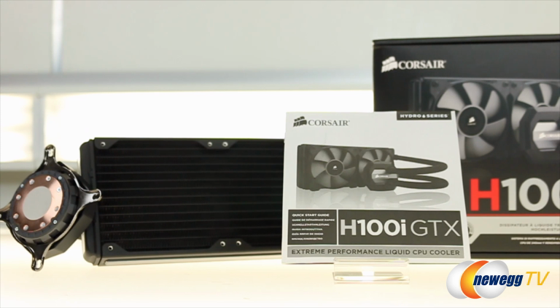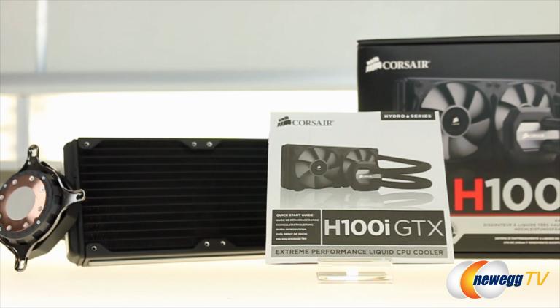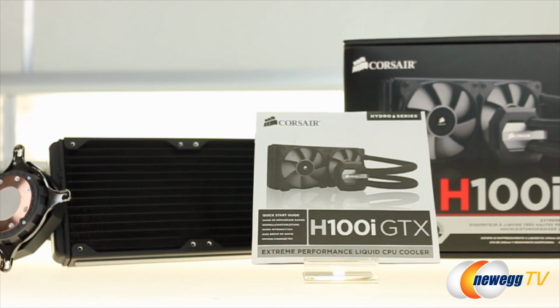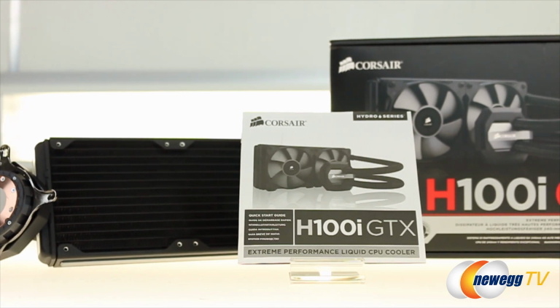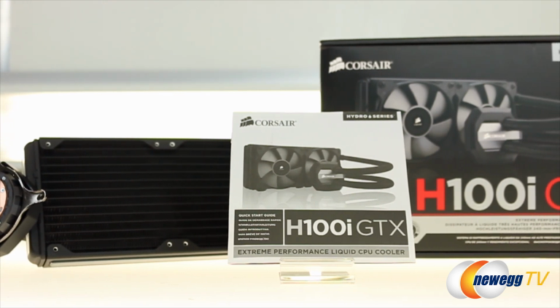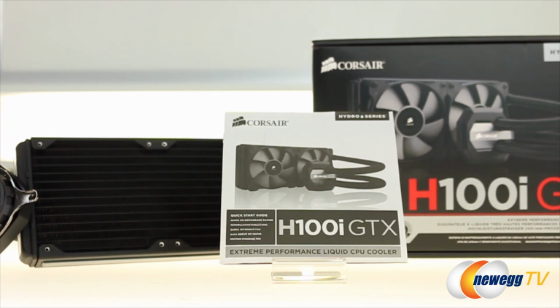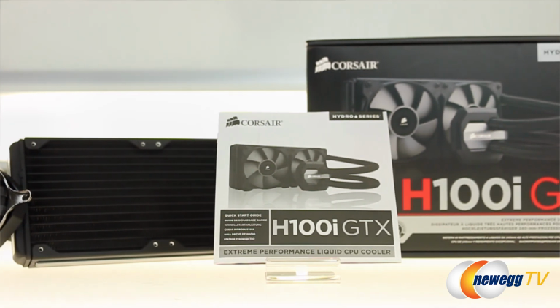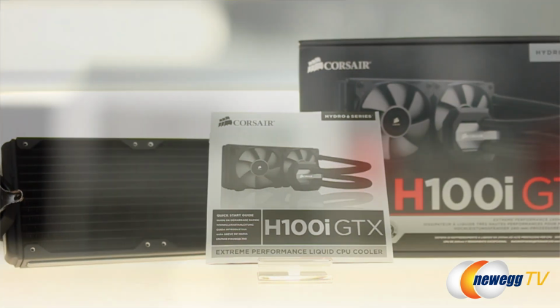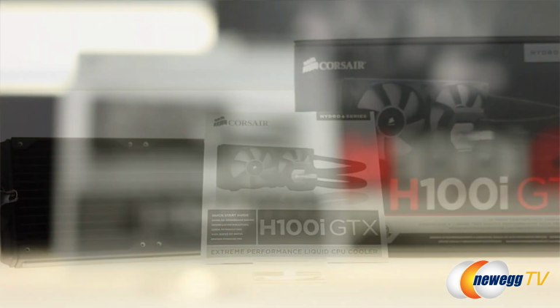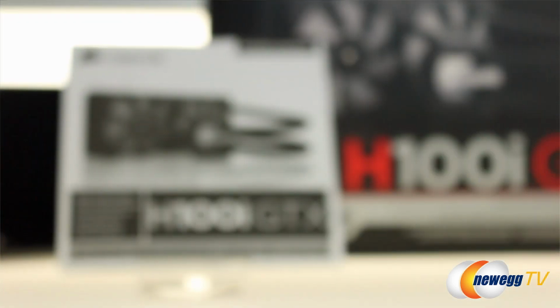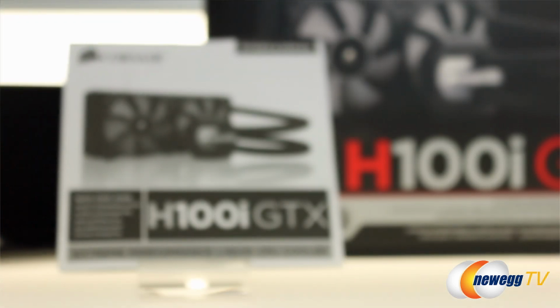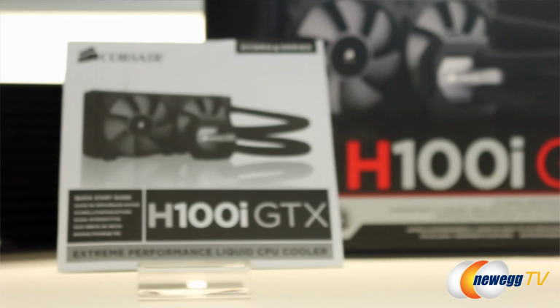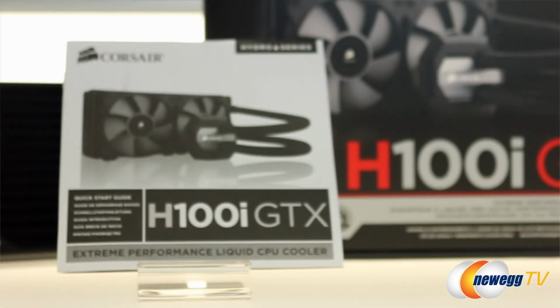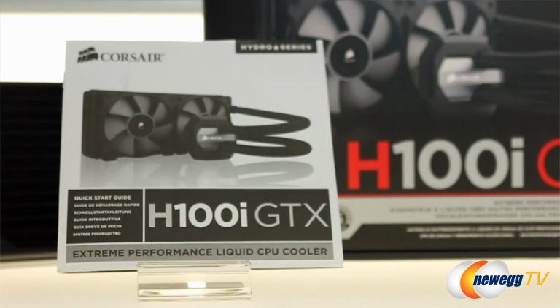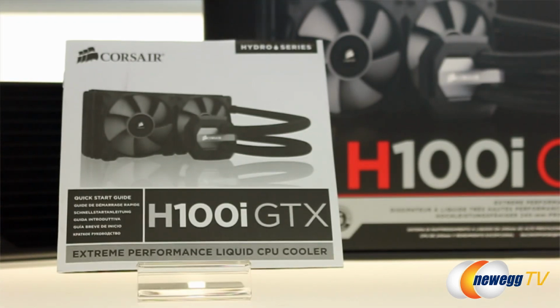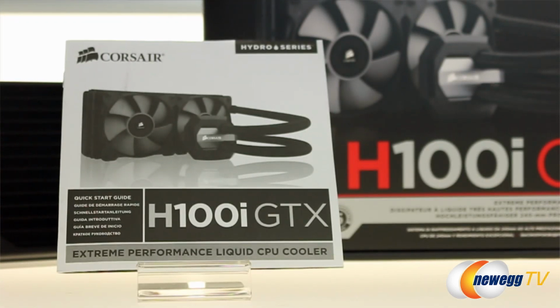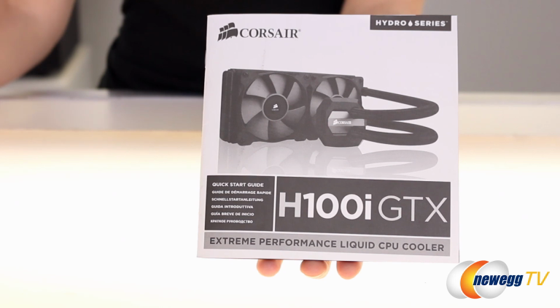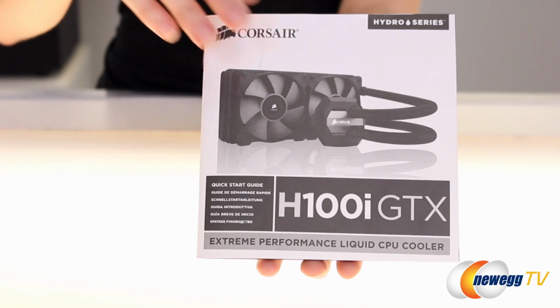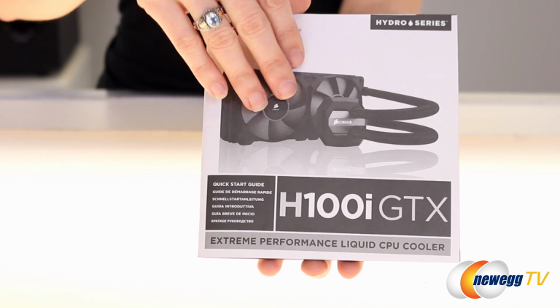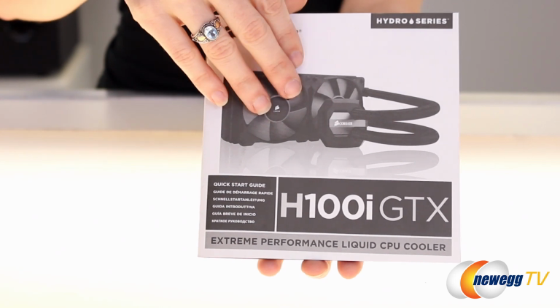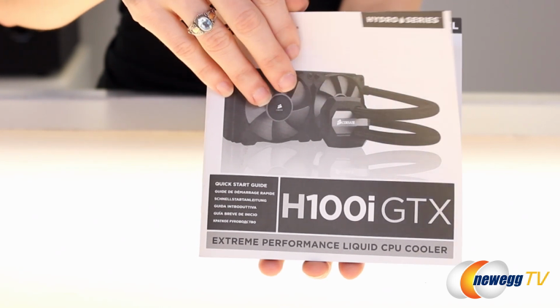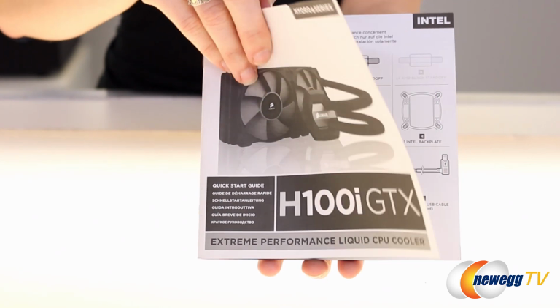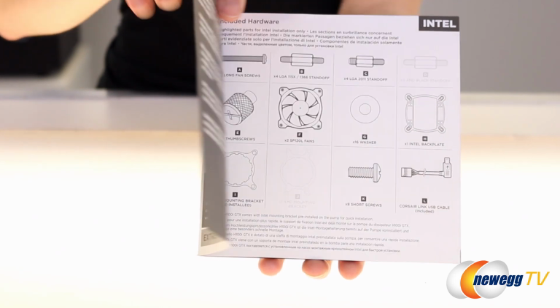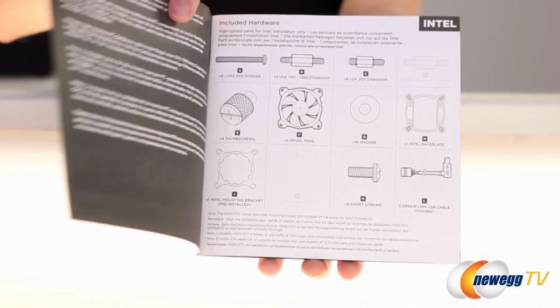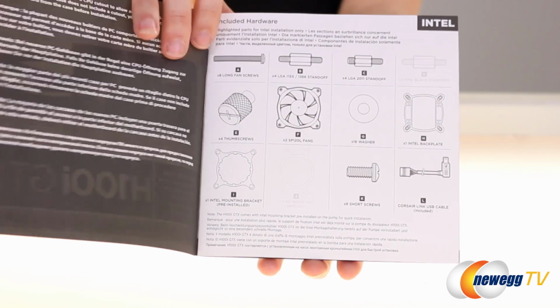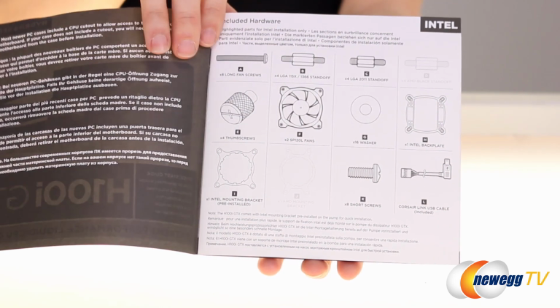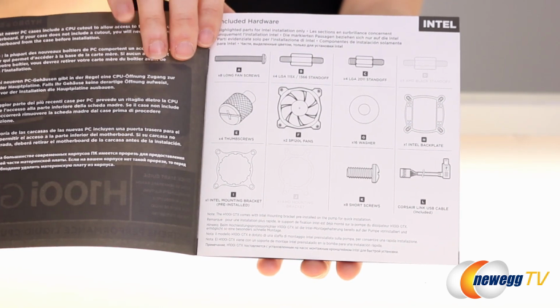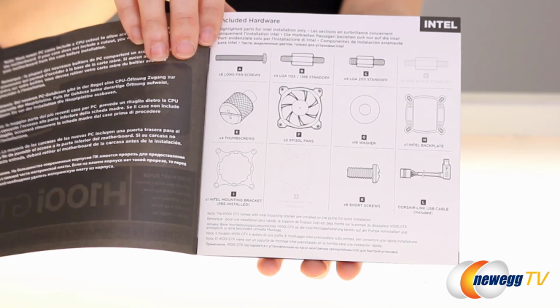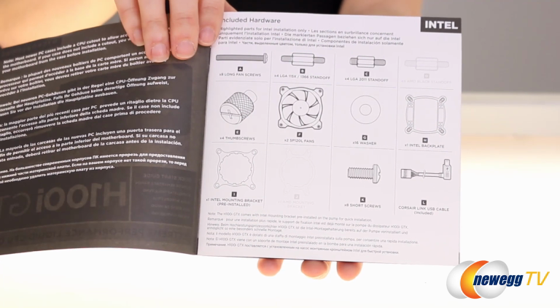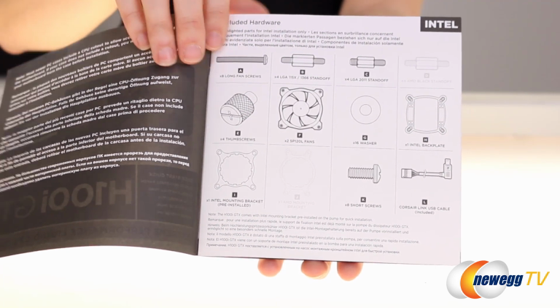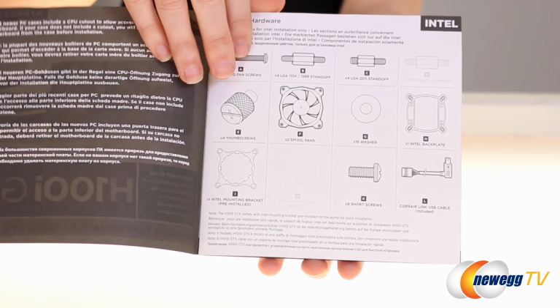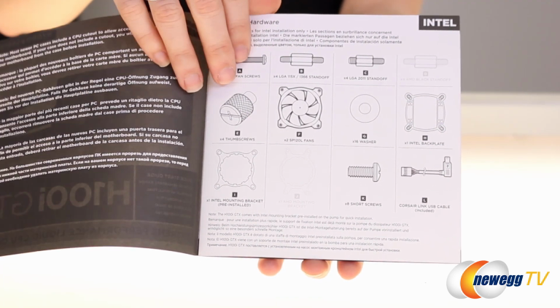Taking this out of the box, you guys can see it comes with a manual. I know a lot of us aren't the biggest fans of reading manuals — they usually just go to YouTube instead — but this manual is really informative, so I definitely recommend flipping through it.